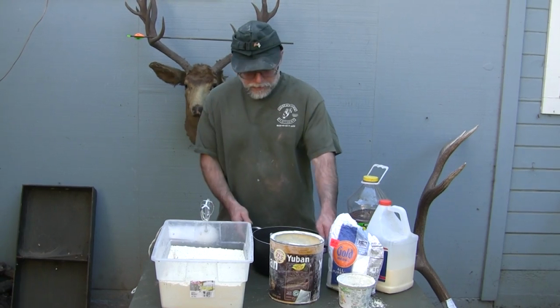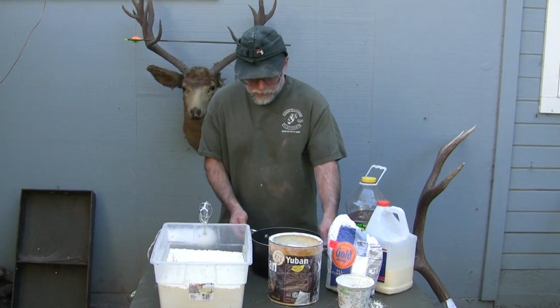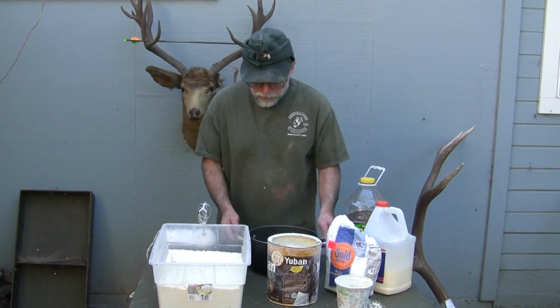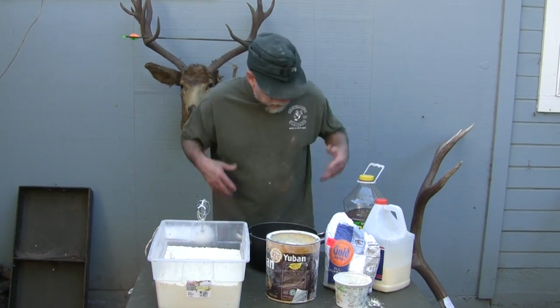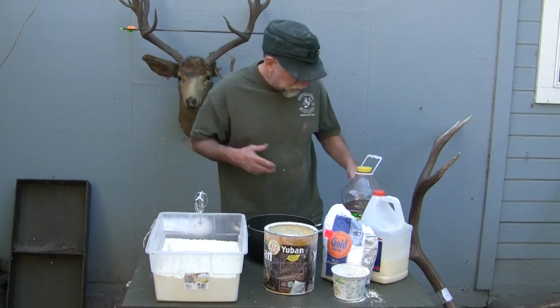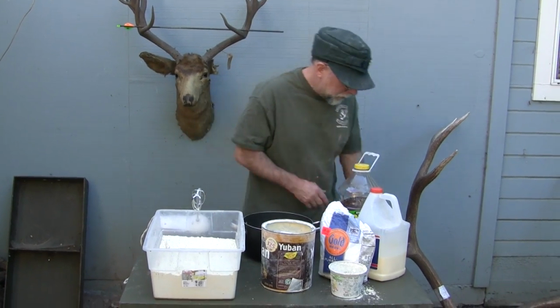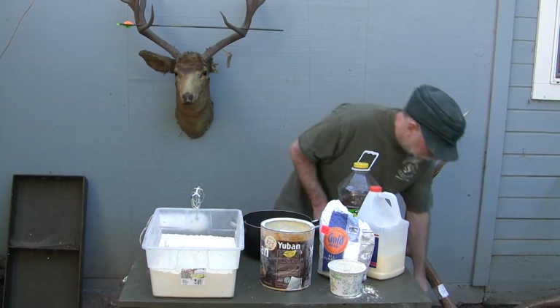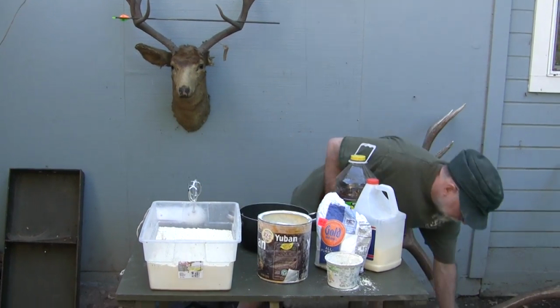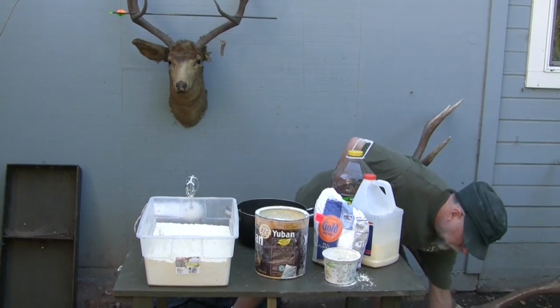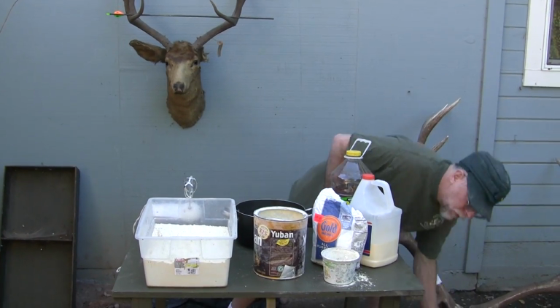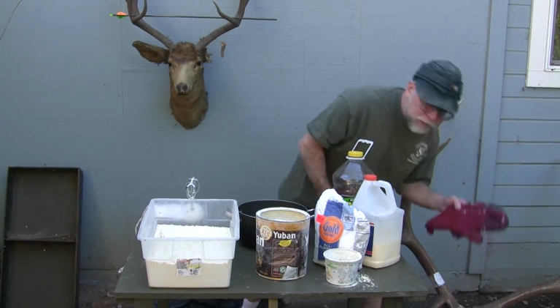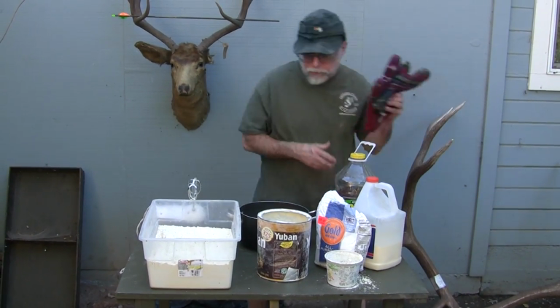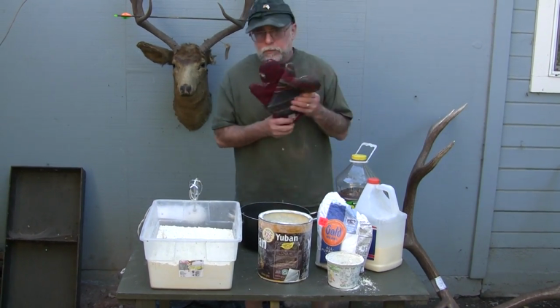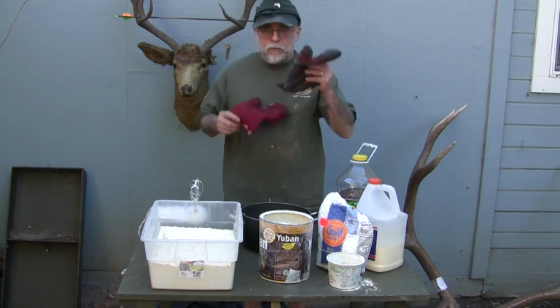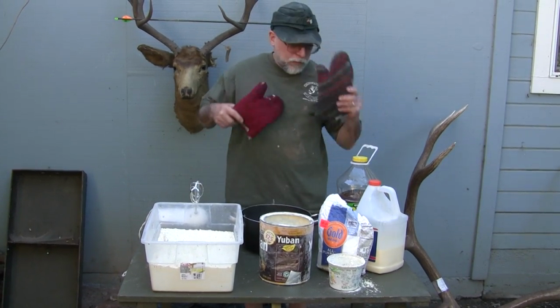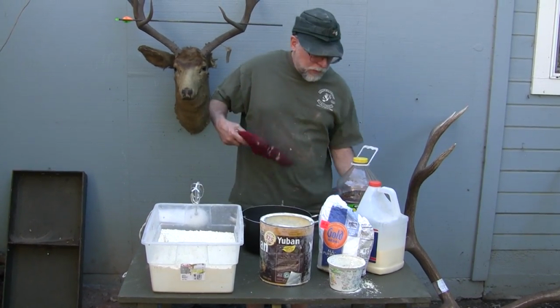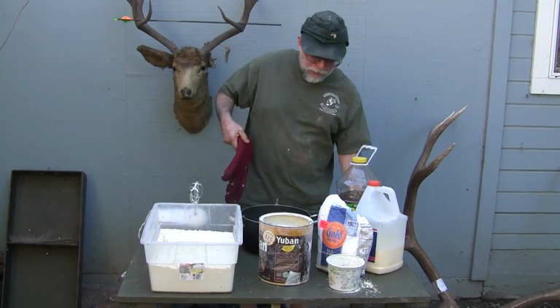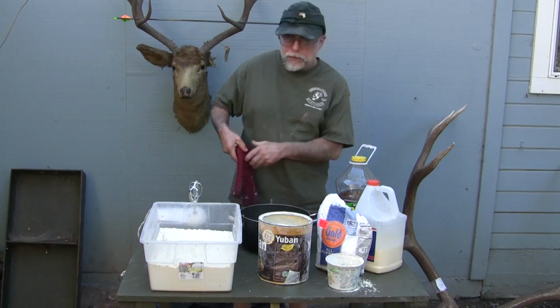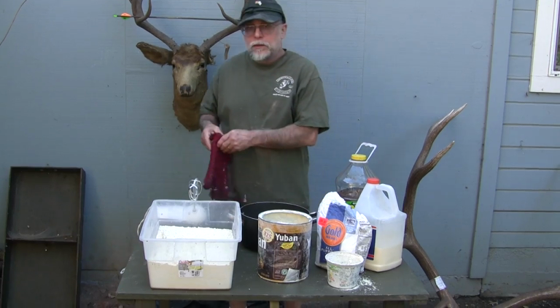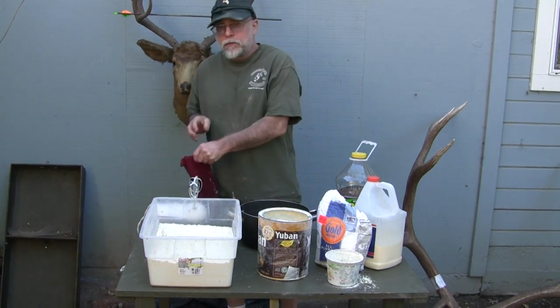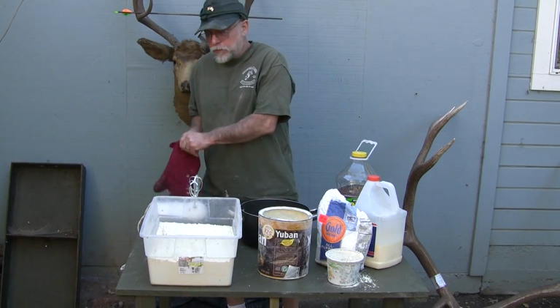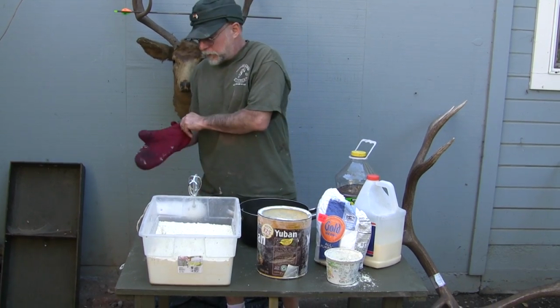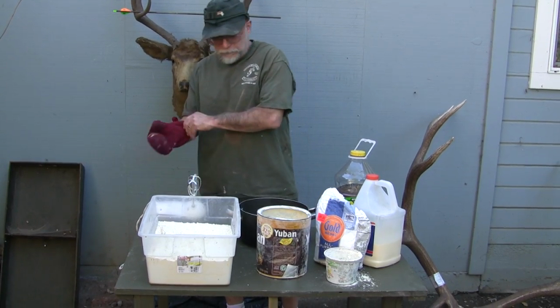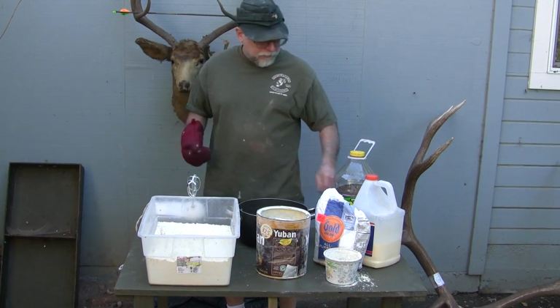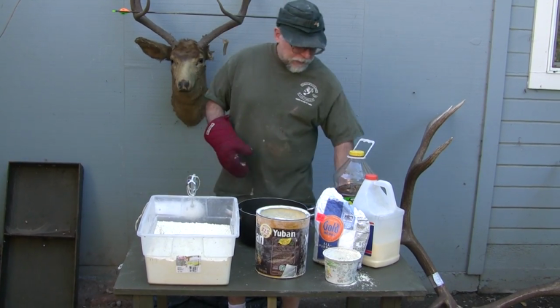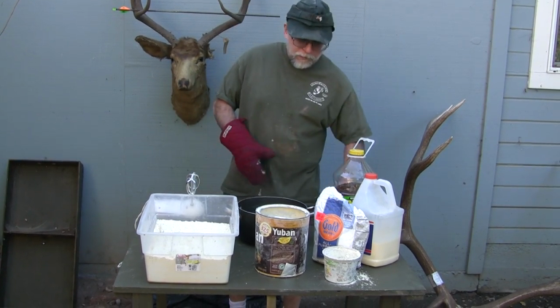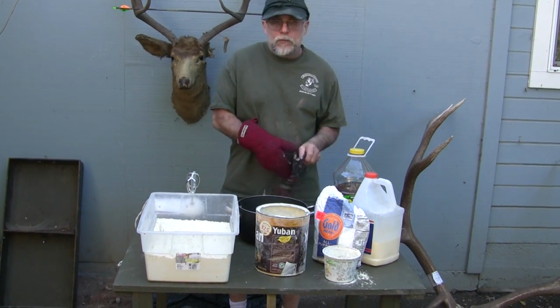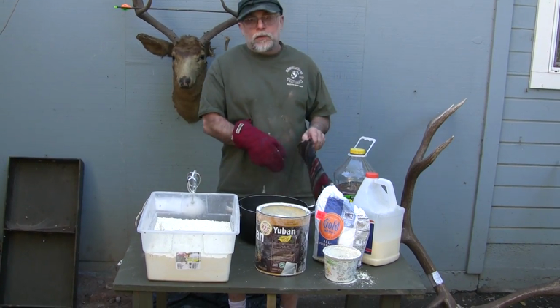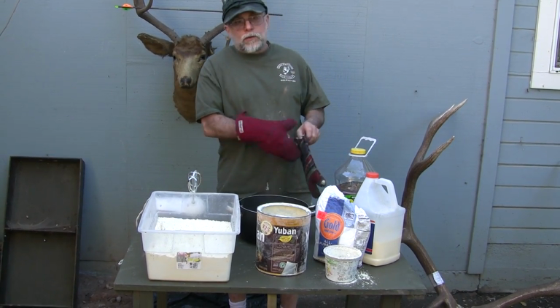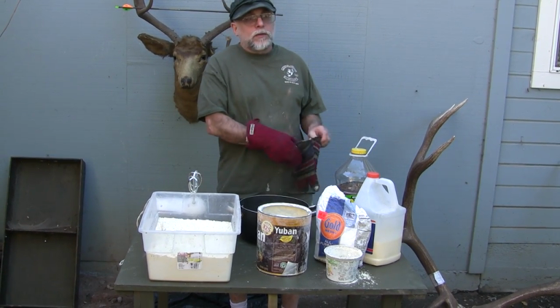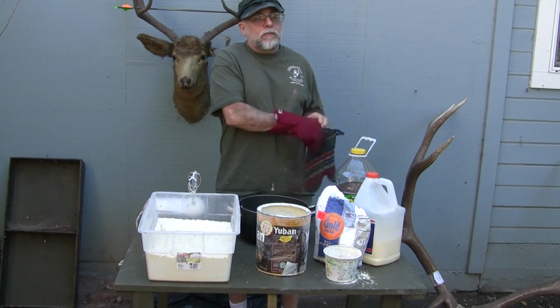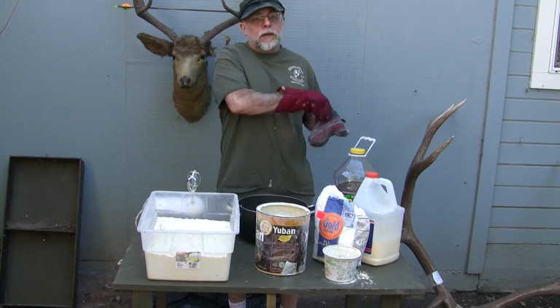Now I'm going to pour some boiling water in here. First, put your gloves on — safety first. Around here it's usually safety last.